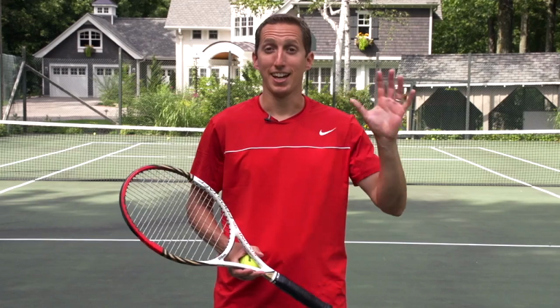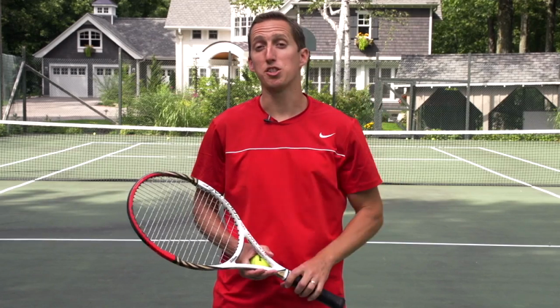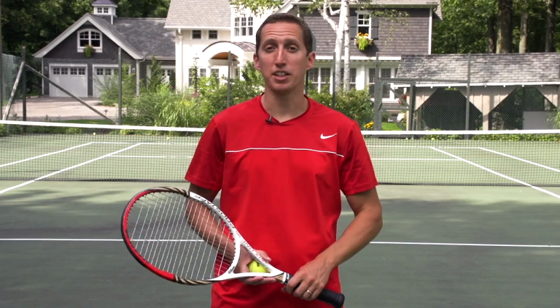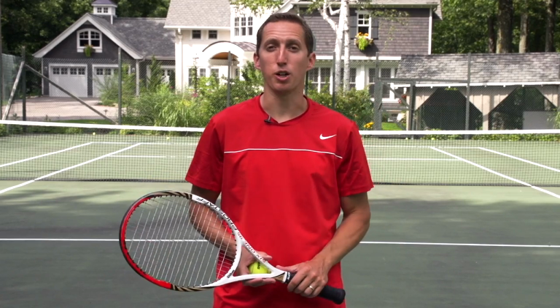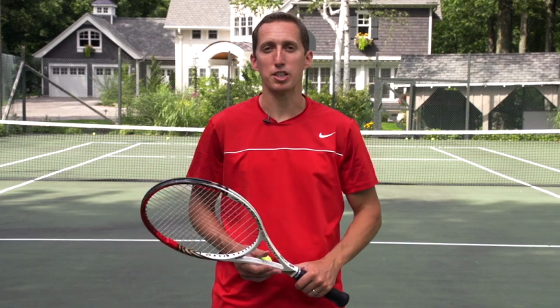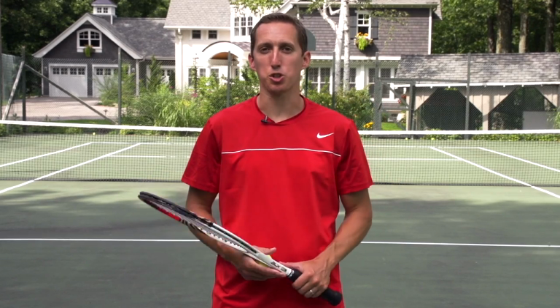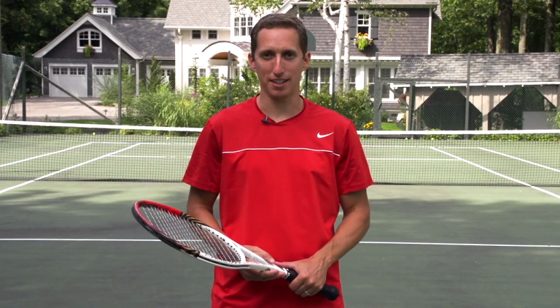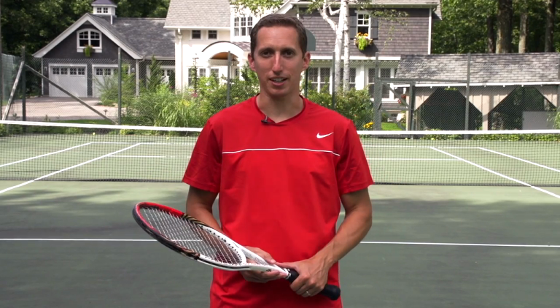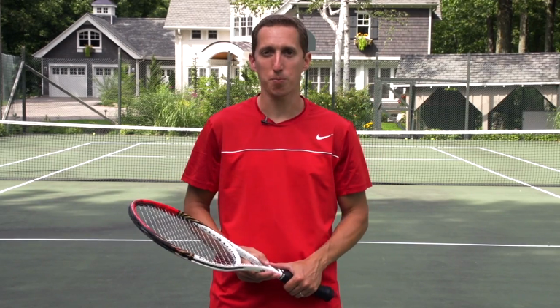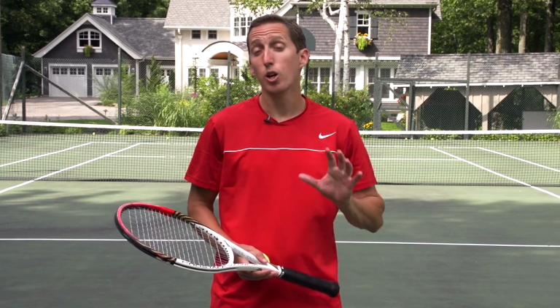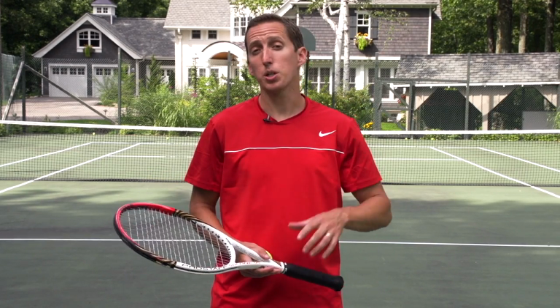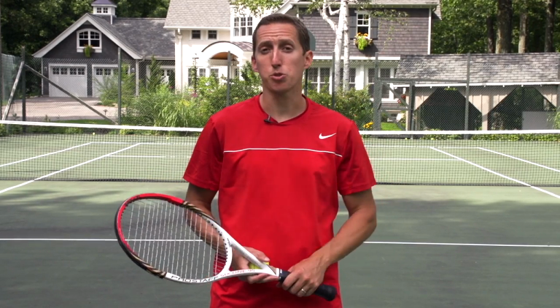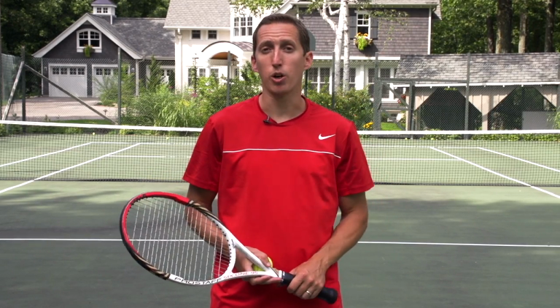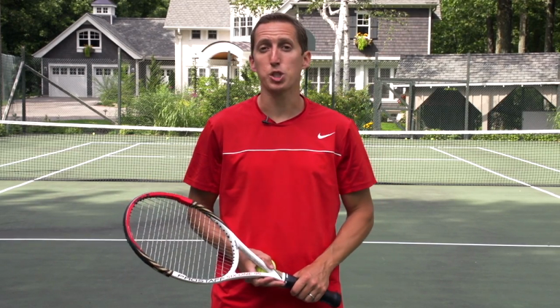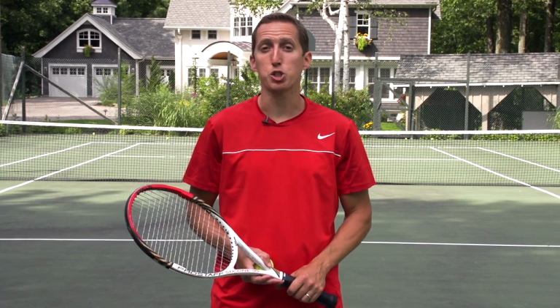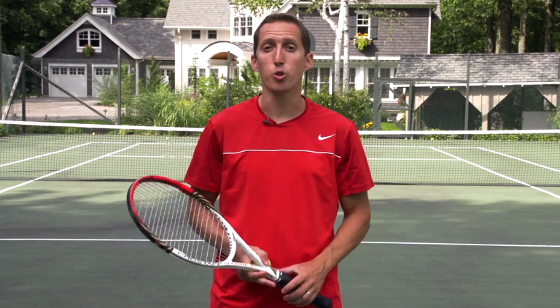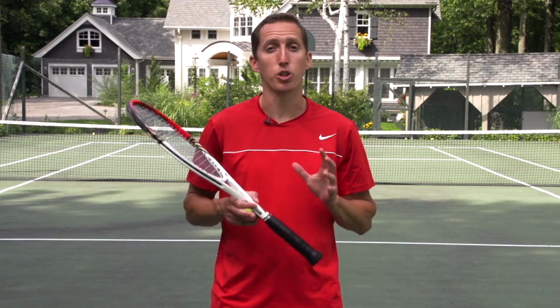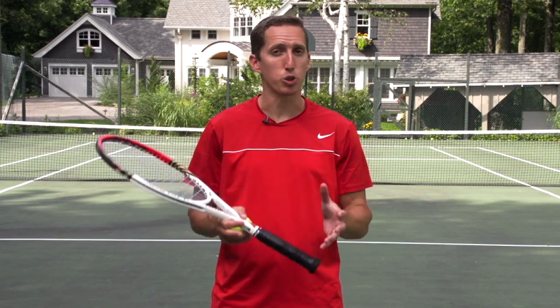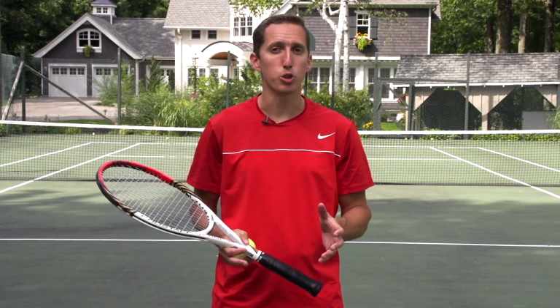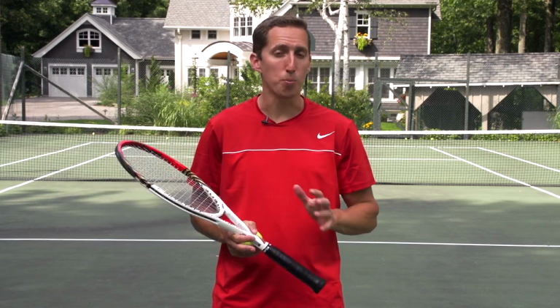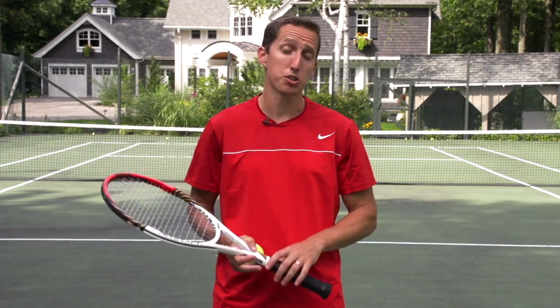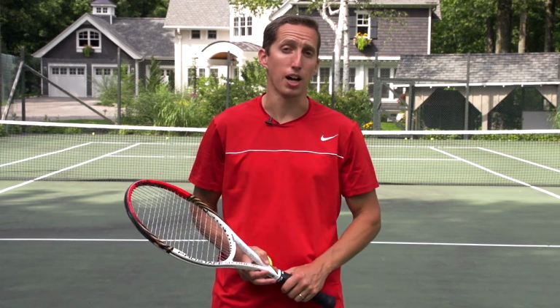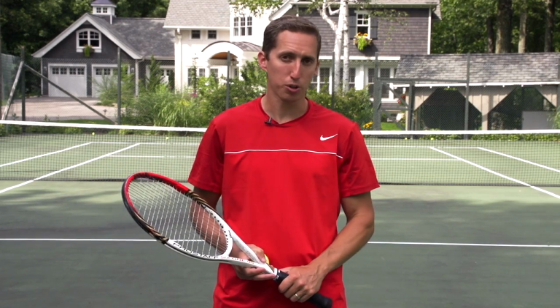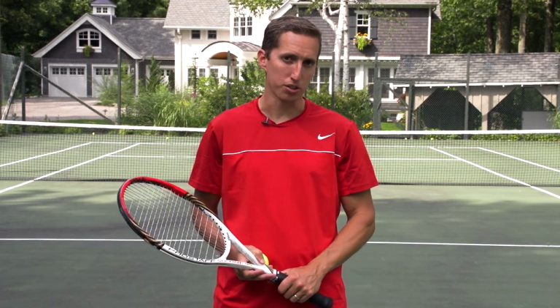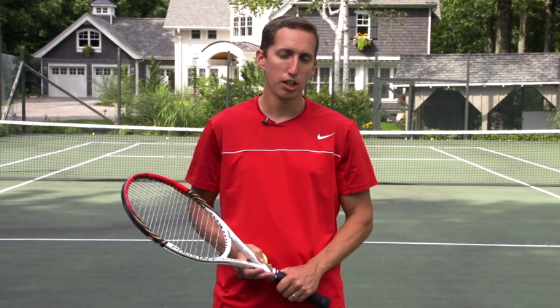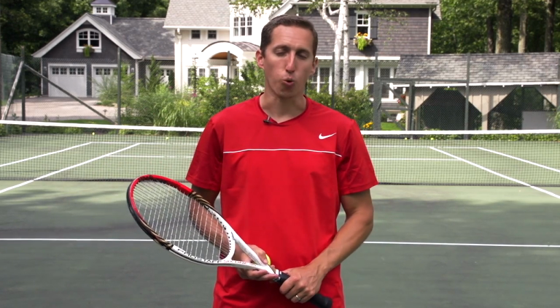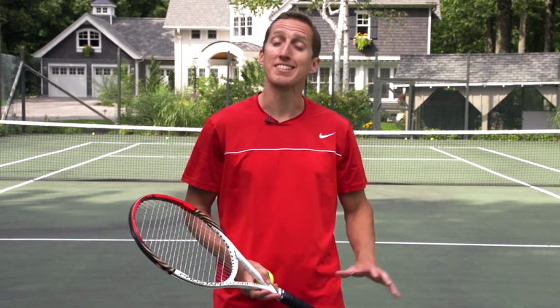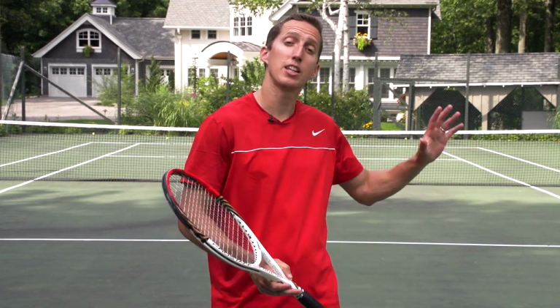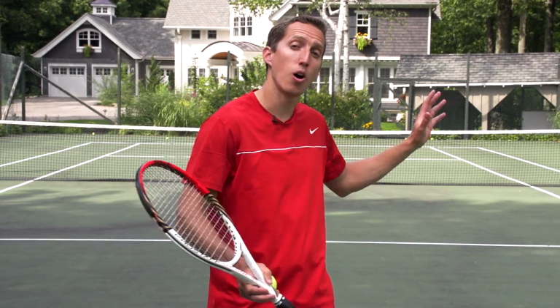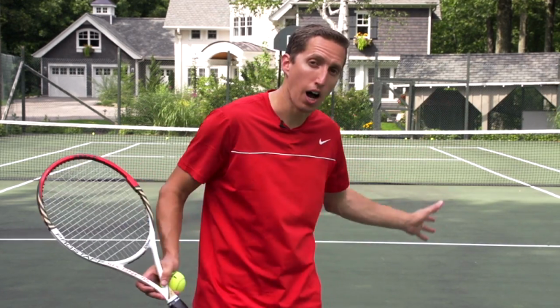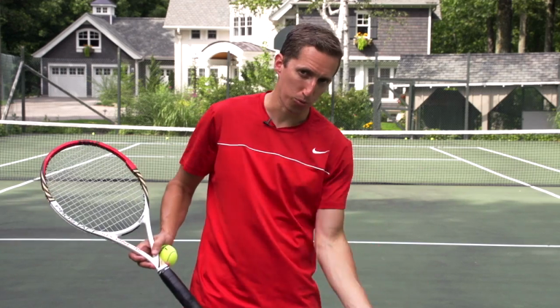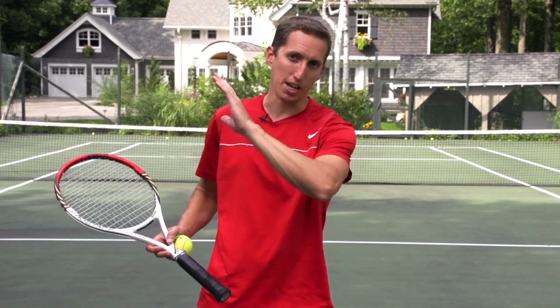Hey, this is Ian from EssentialTennis.com. Welcome to this video in which I'm going to show you a drill that you can do all by yourself out on the court to work on taking the ball on the rise.